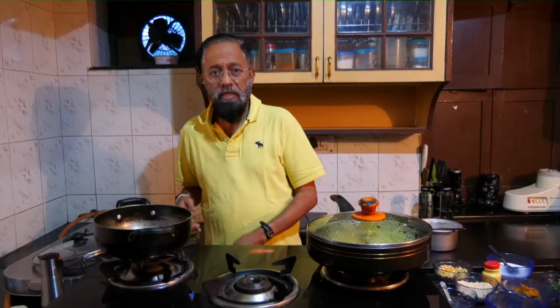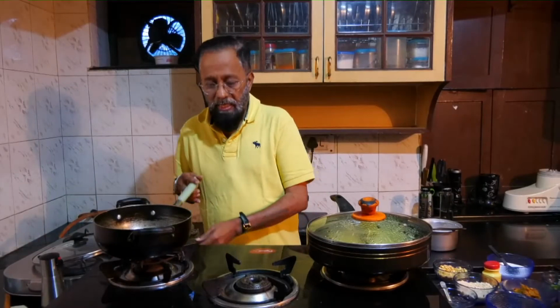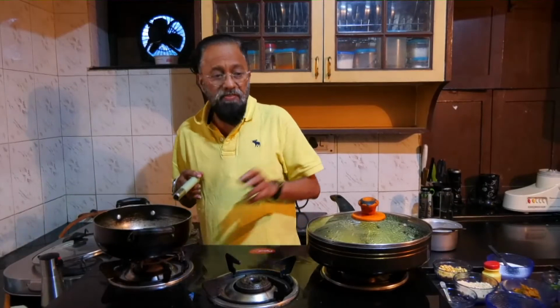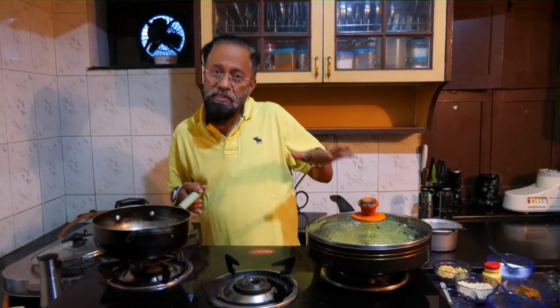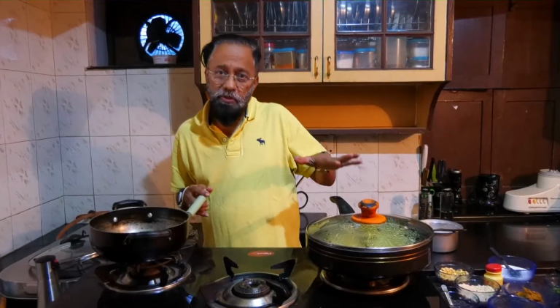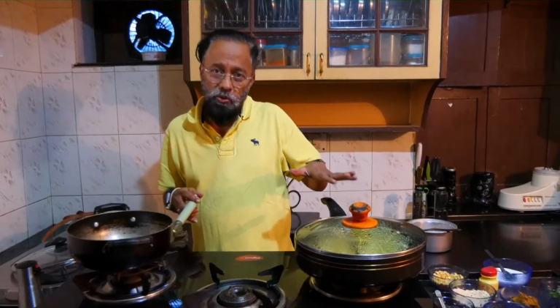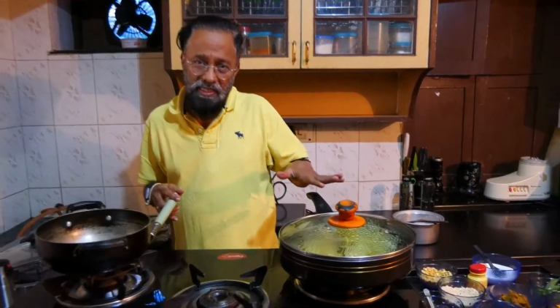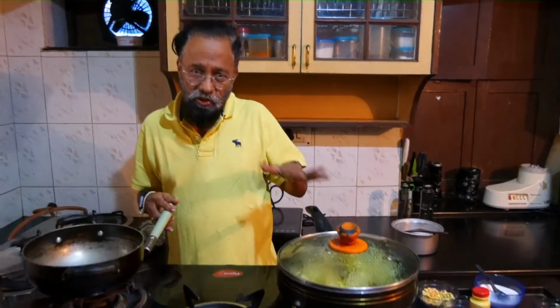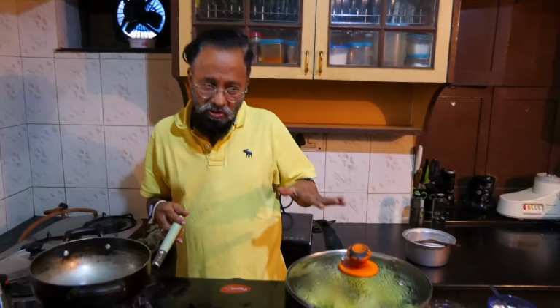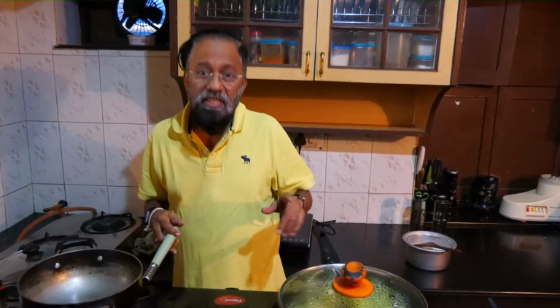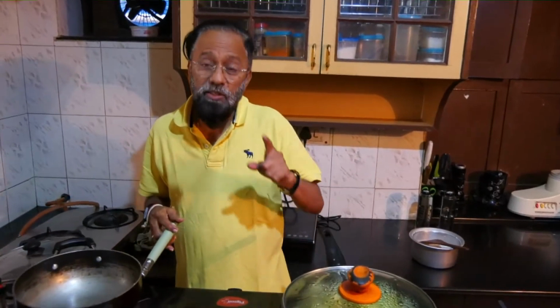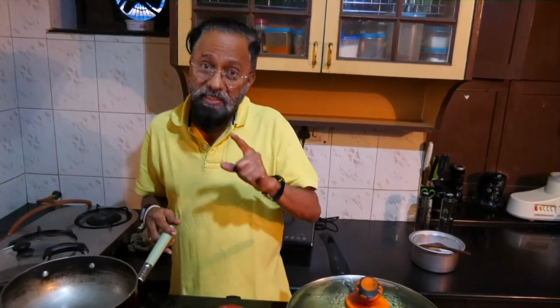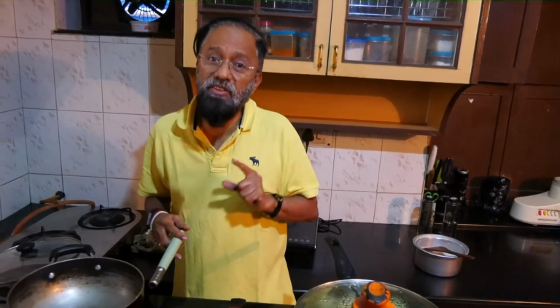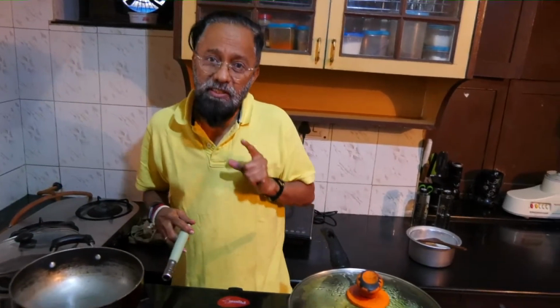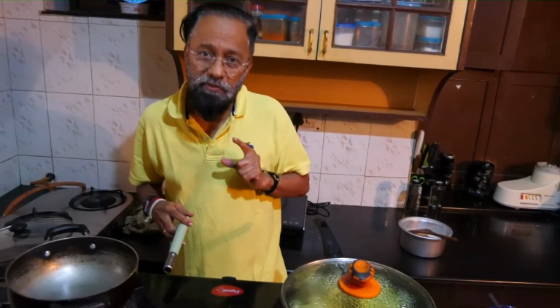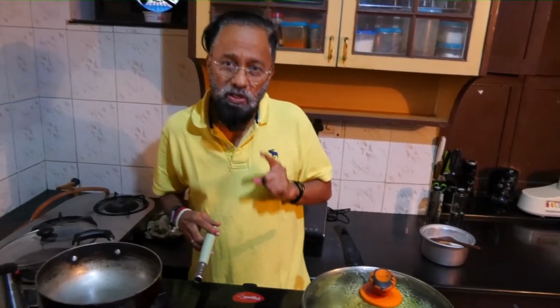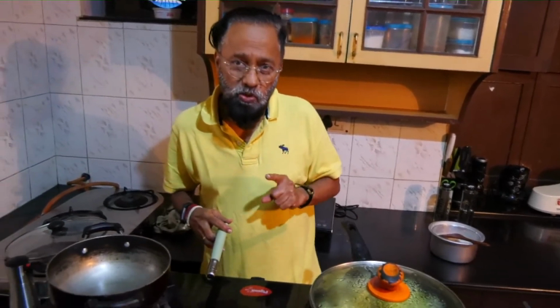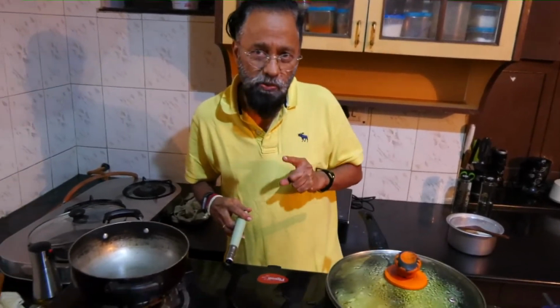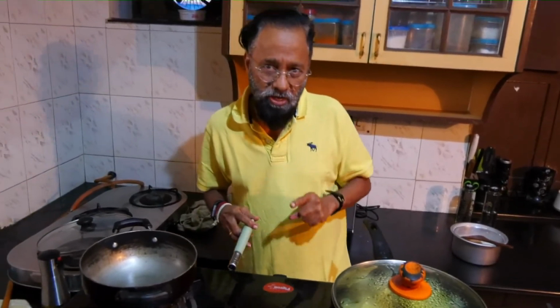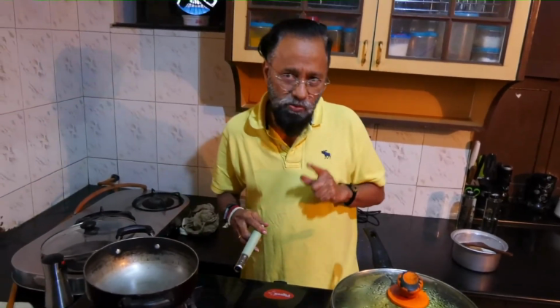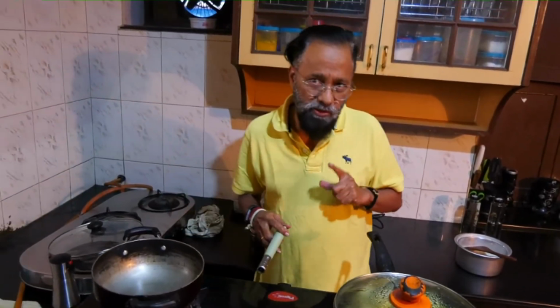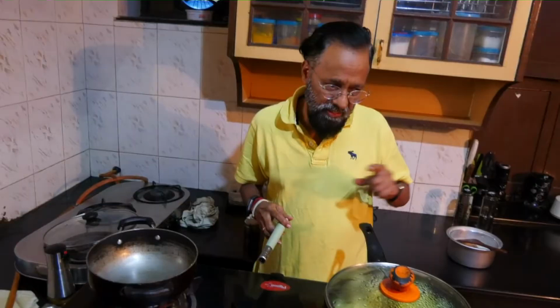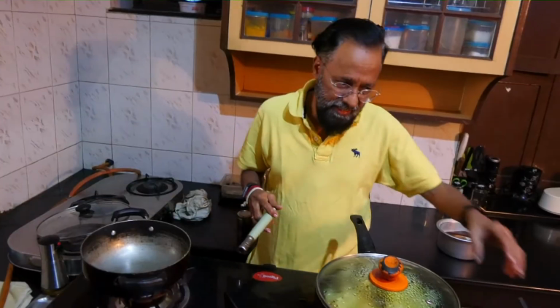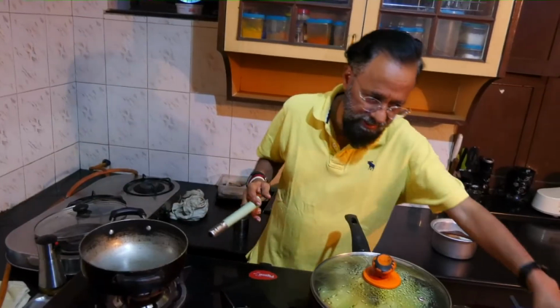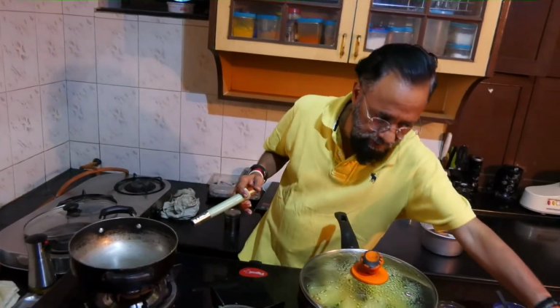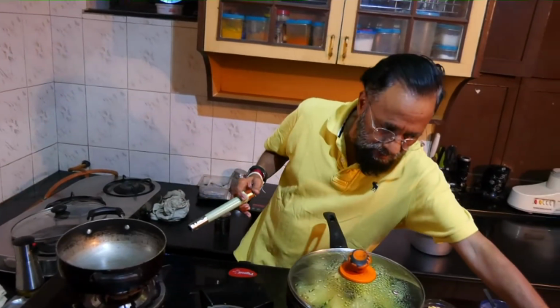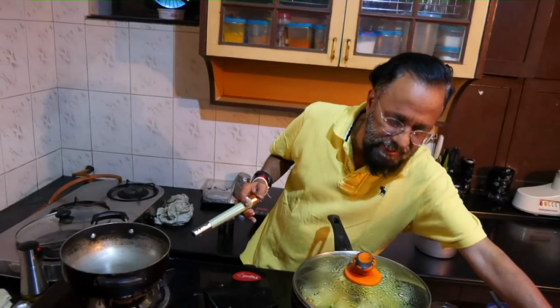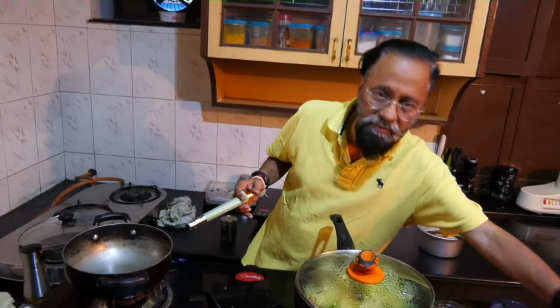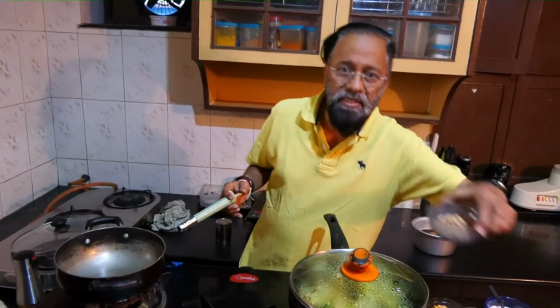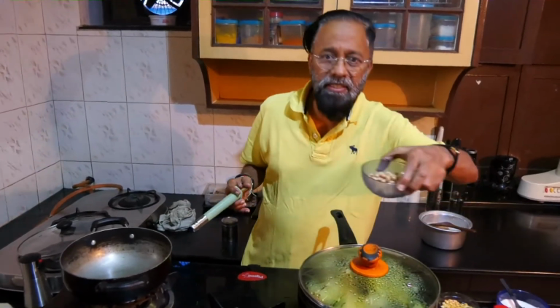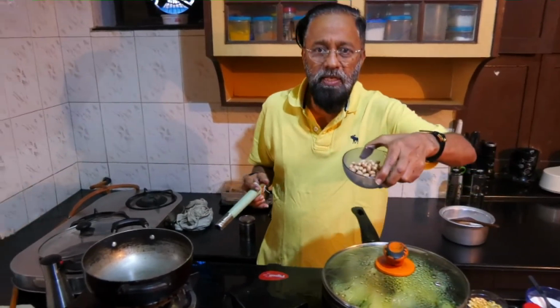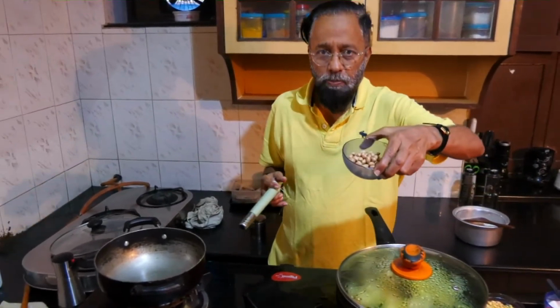Even as the potato is getting cooked, there's one ingredient I forgot to mention which adds value to the entire dish — some groundnuts, or peanuts.